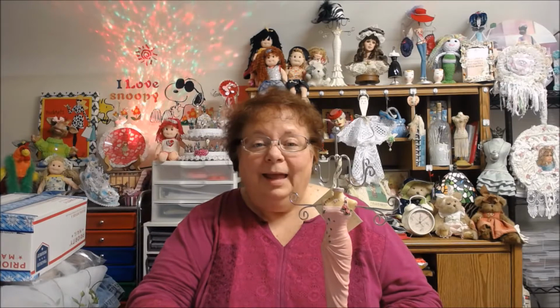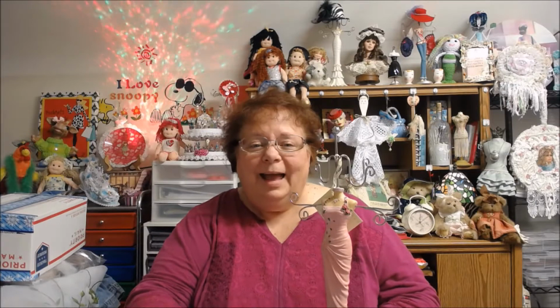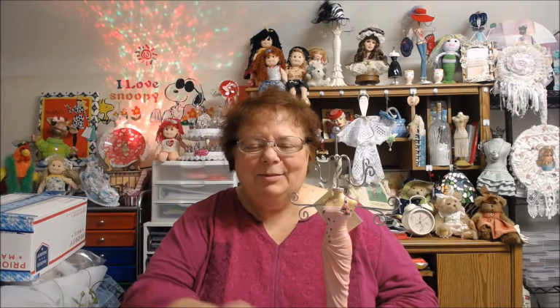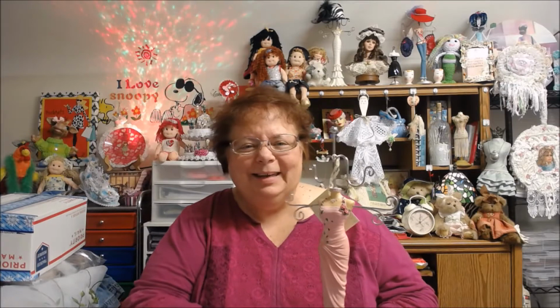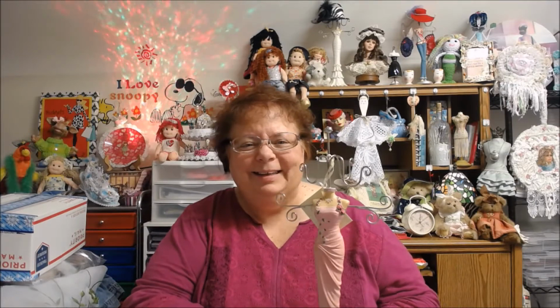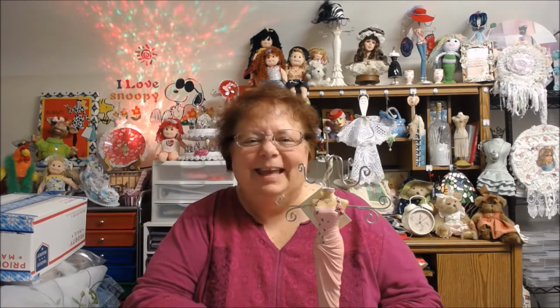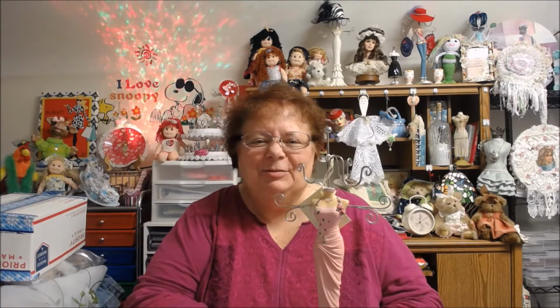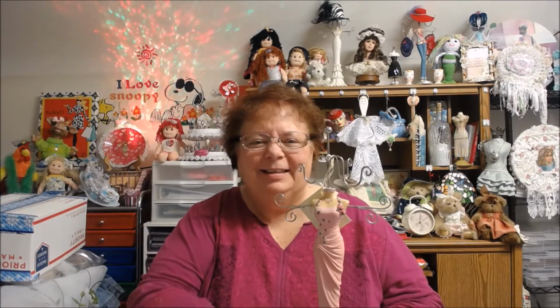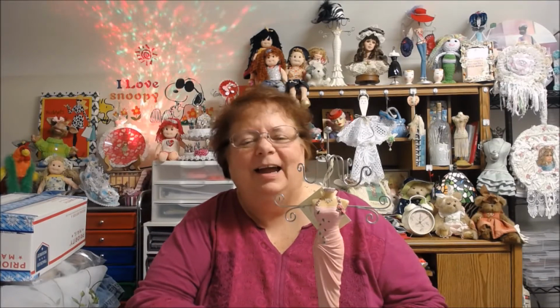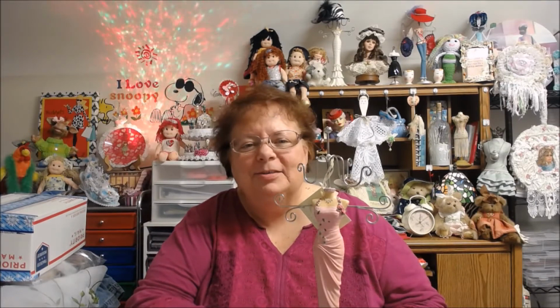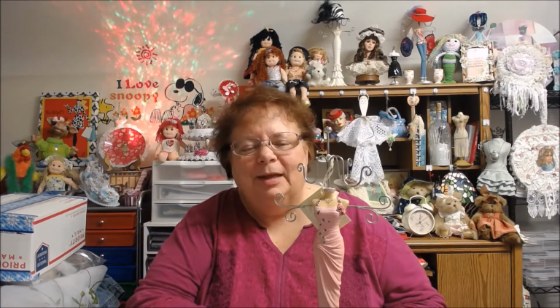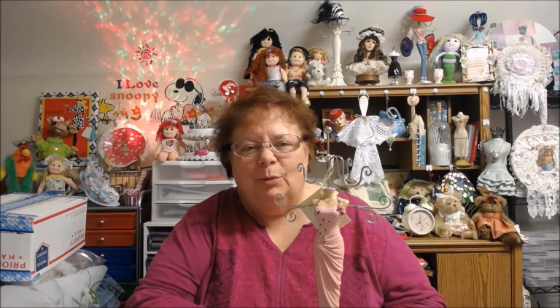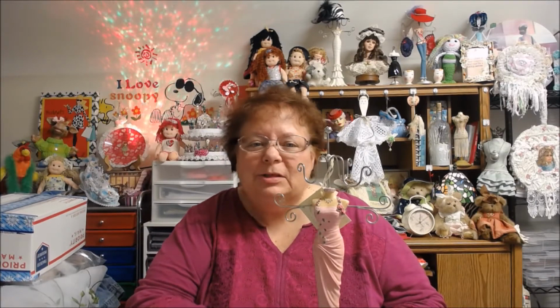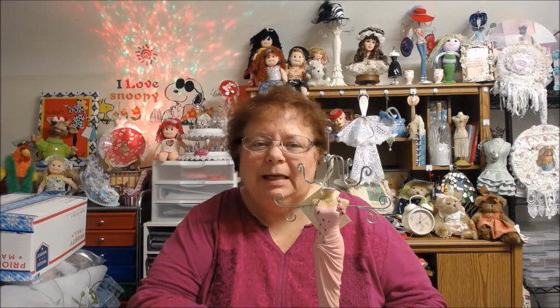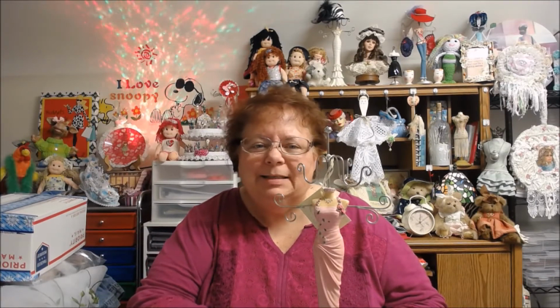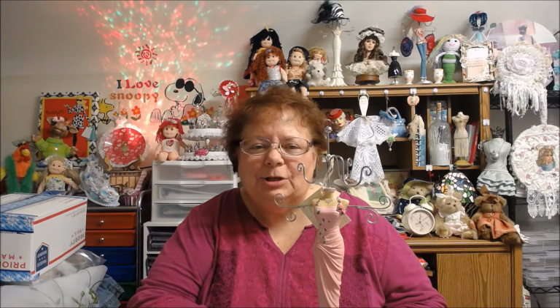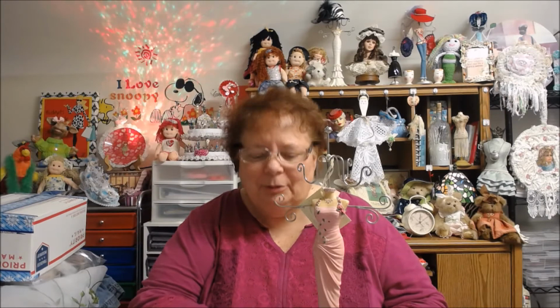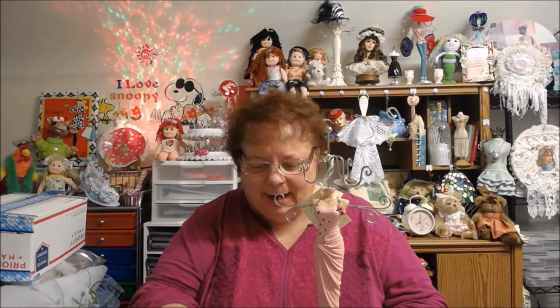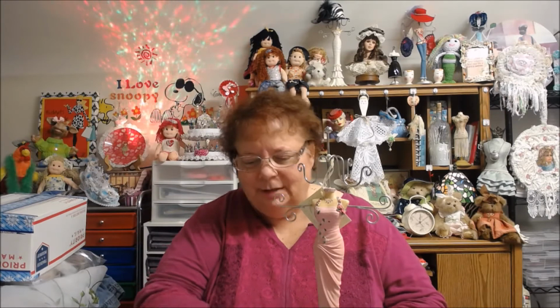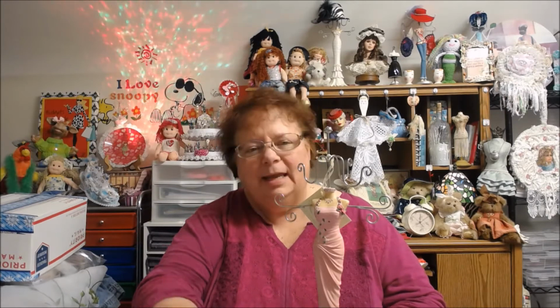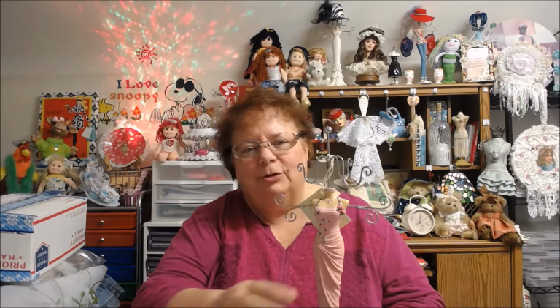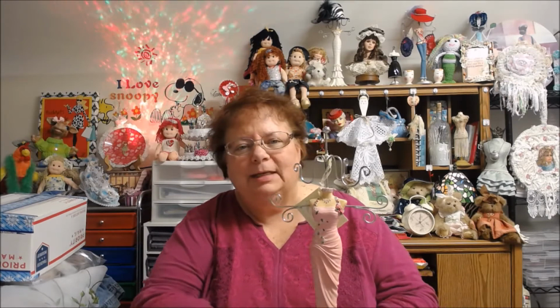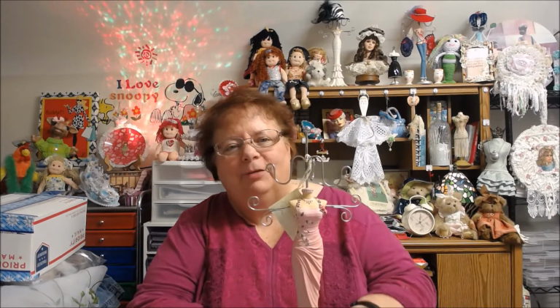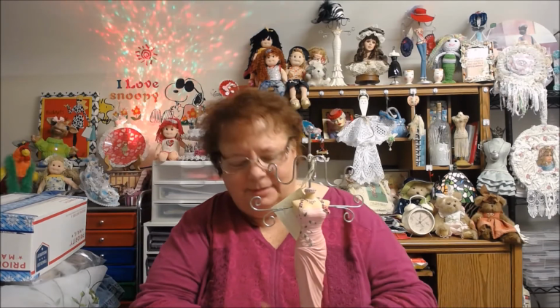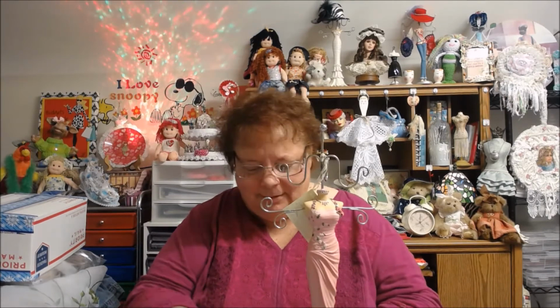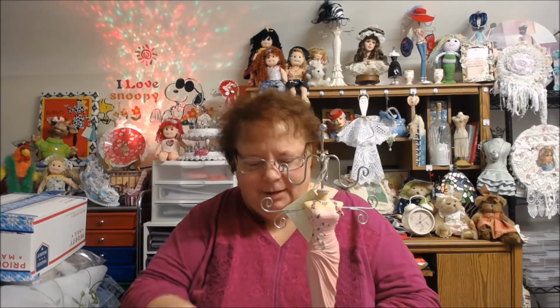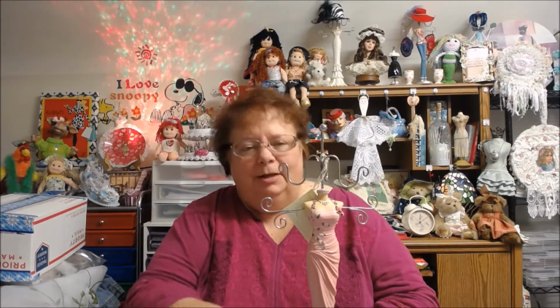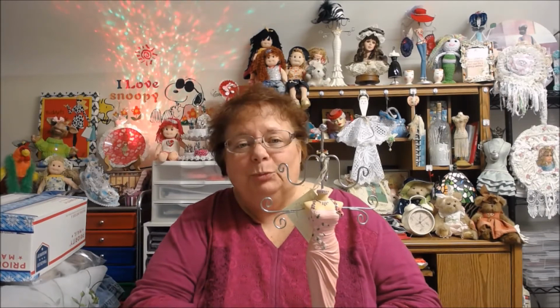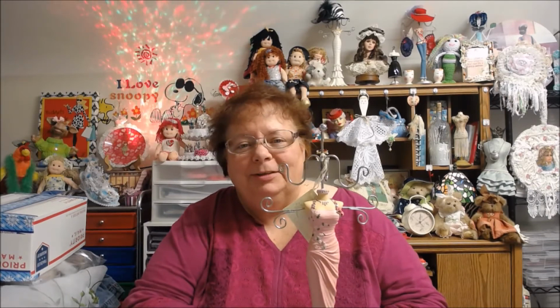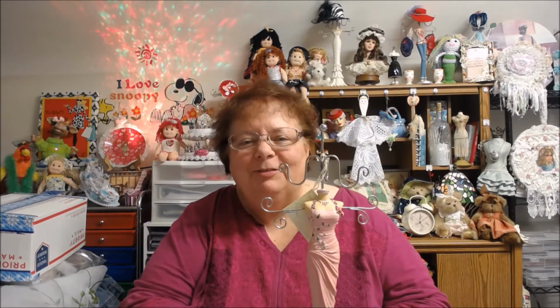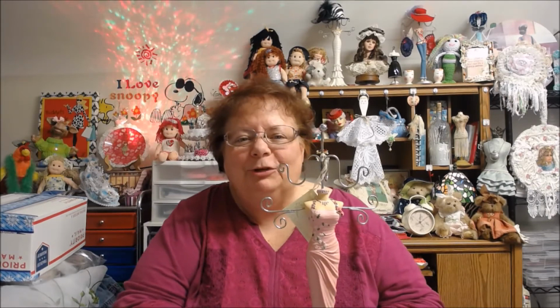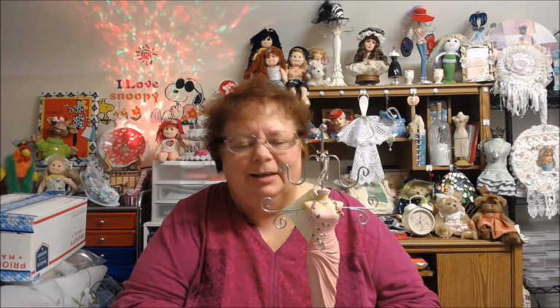Hi everybody, it's Kathy from Kathy's Cards. This week I did some shopping around at Savers, Amvets, and Goodwill, and I found a few things.